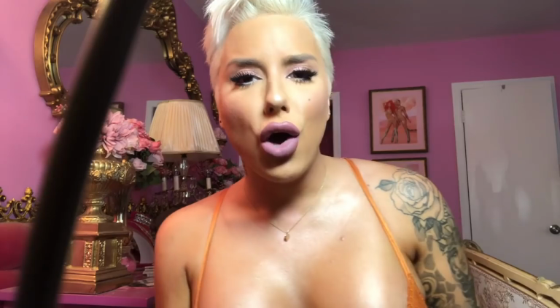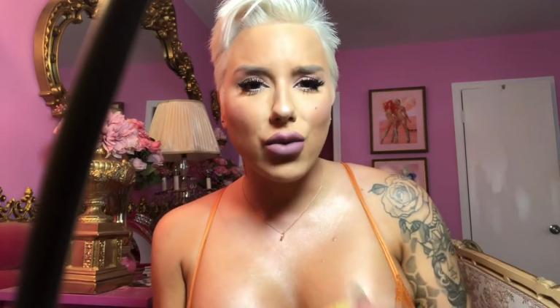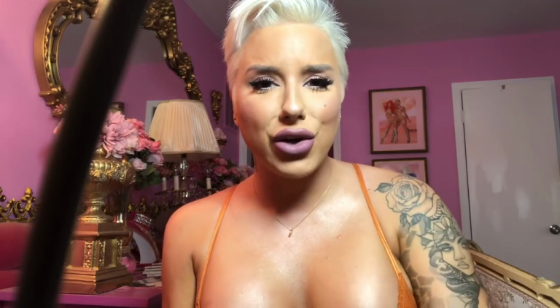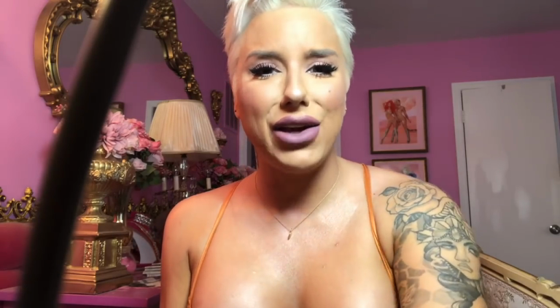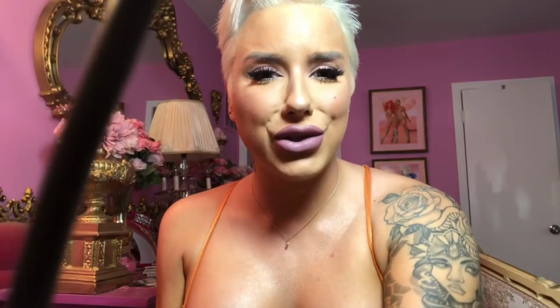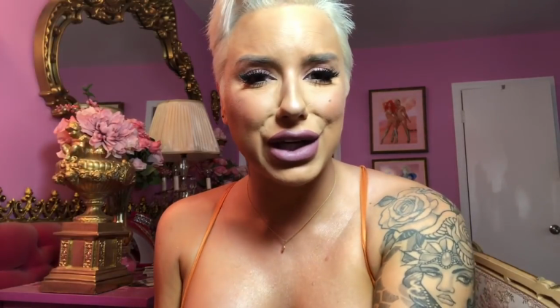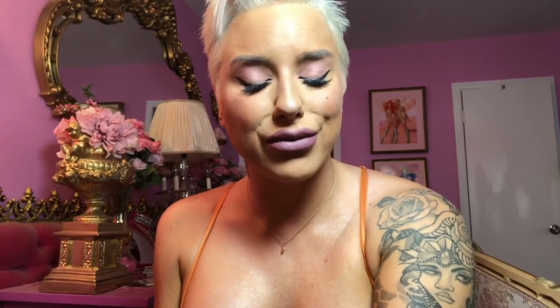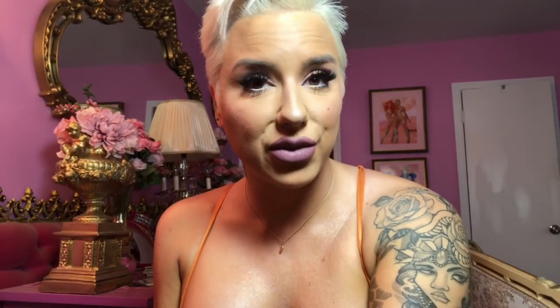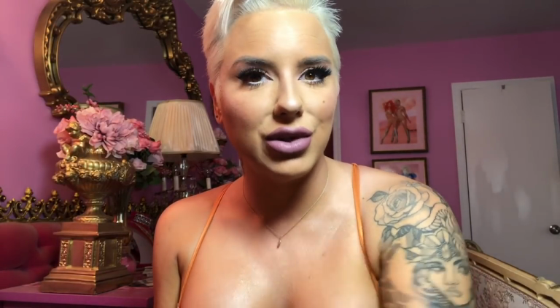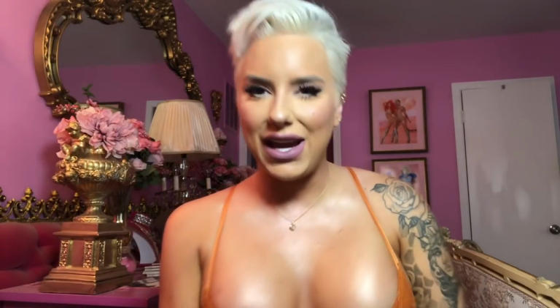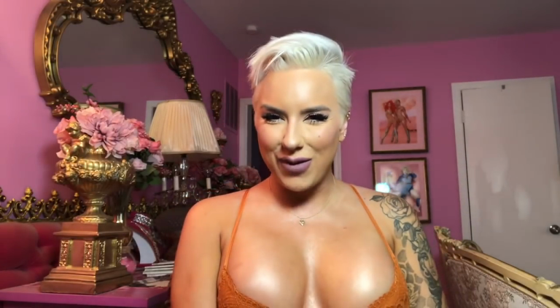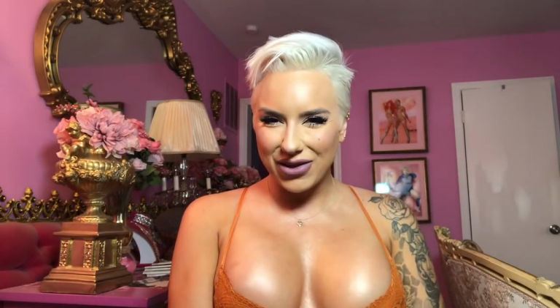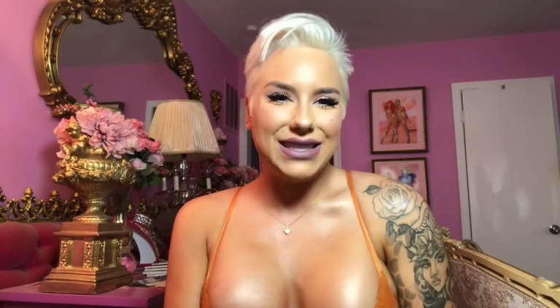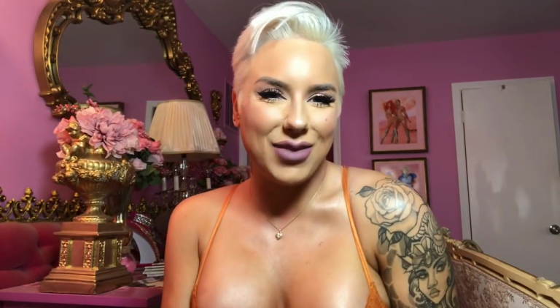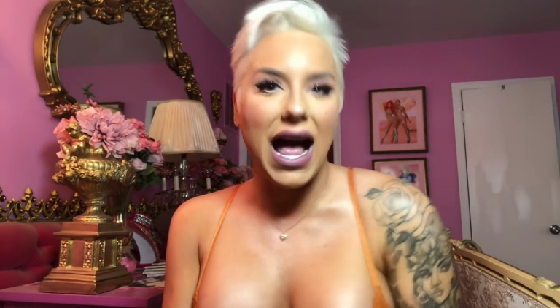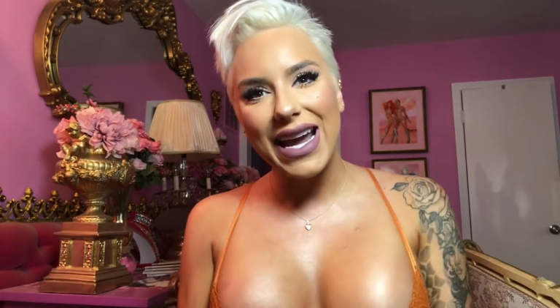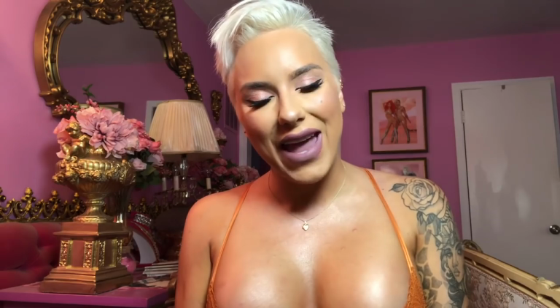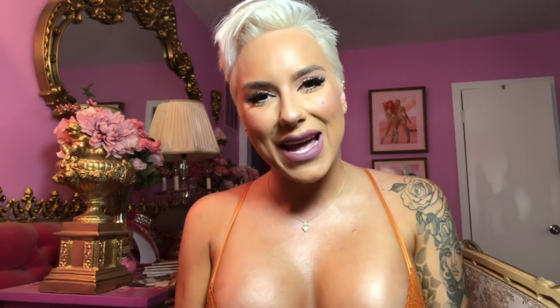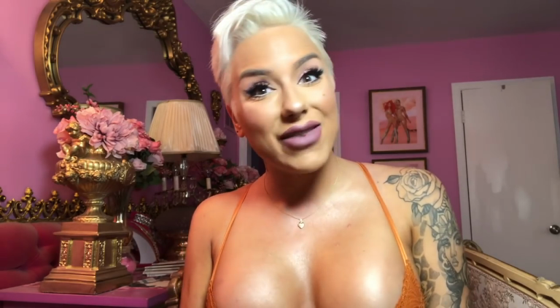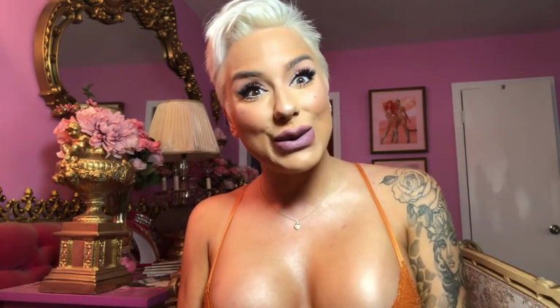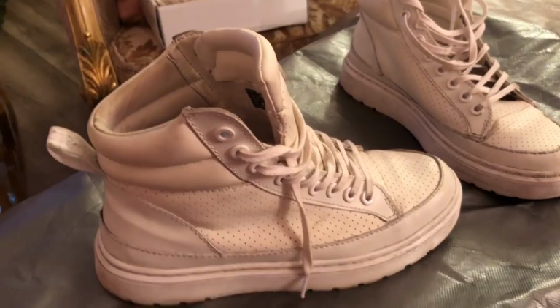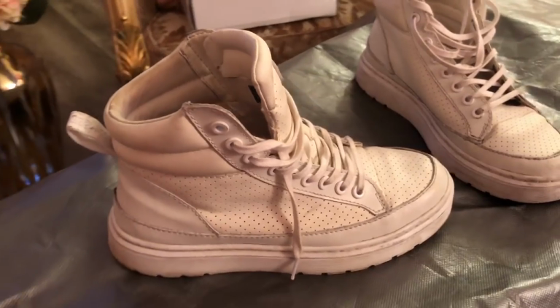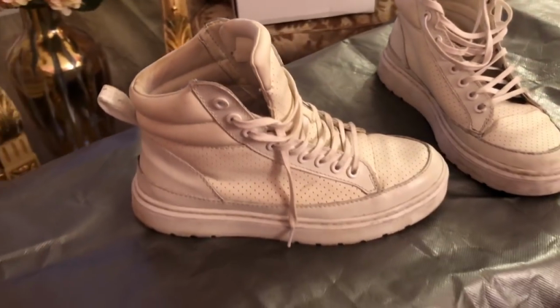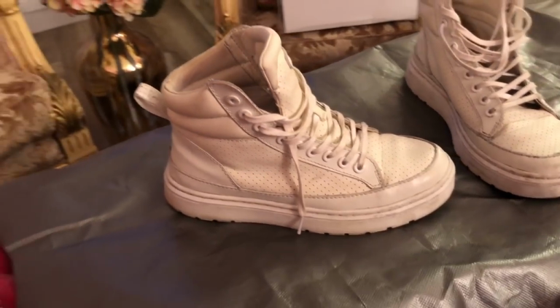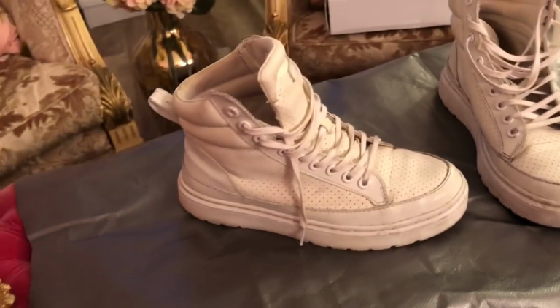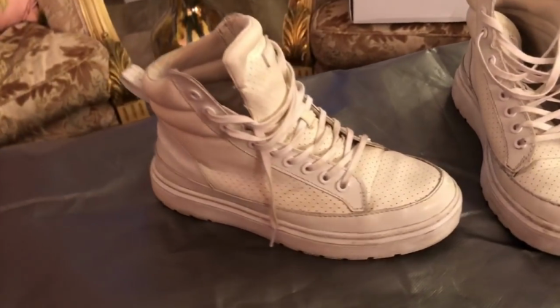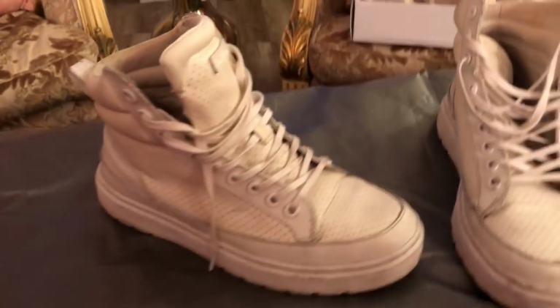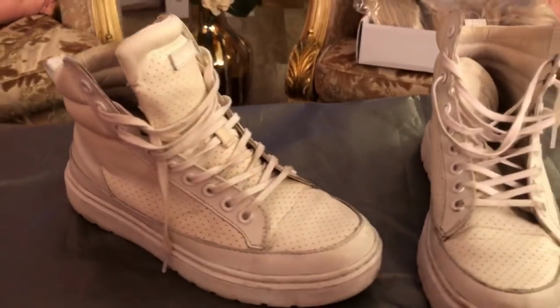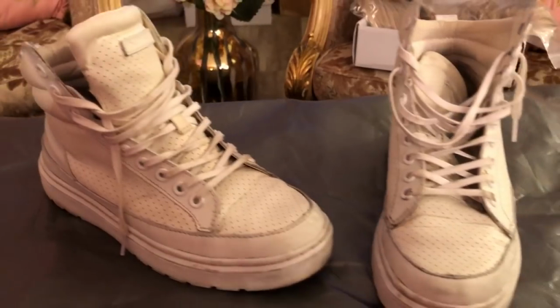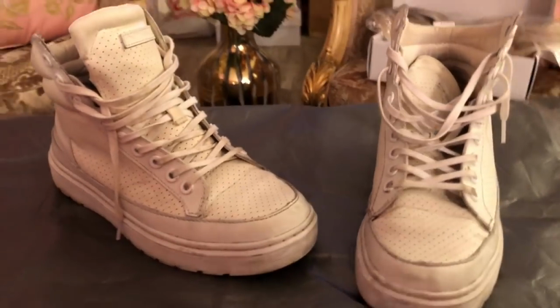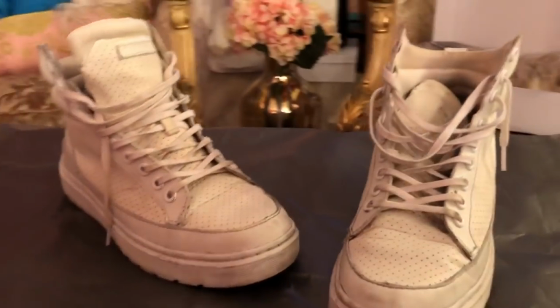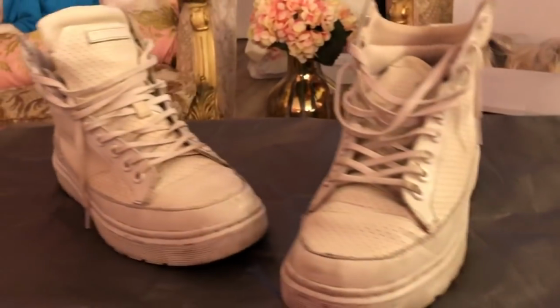Go ahead and subscribe and follow my Instagram at Sienna Spaulding. Thanks fam bam, love you! Okay, so these are the sneakers that we are going to be painting turquoise.